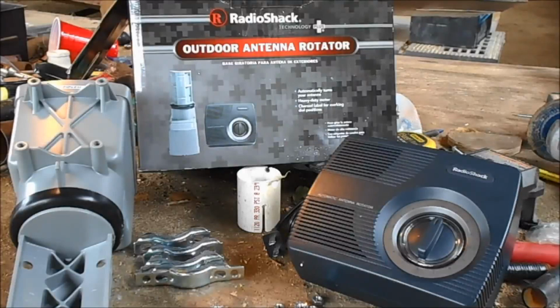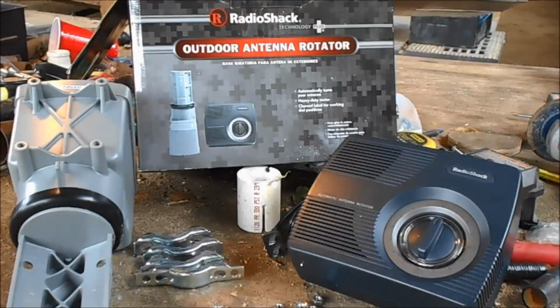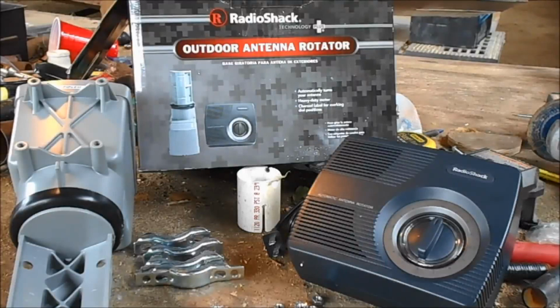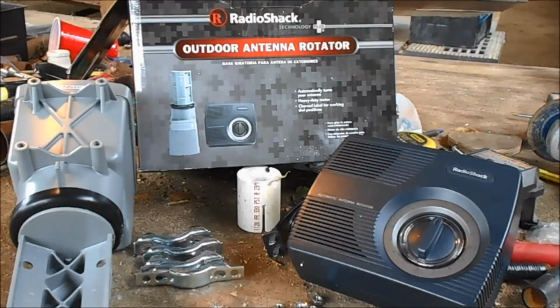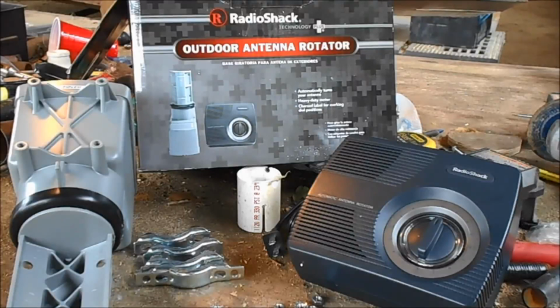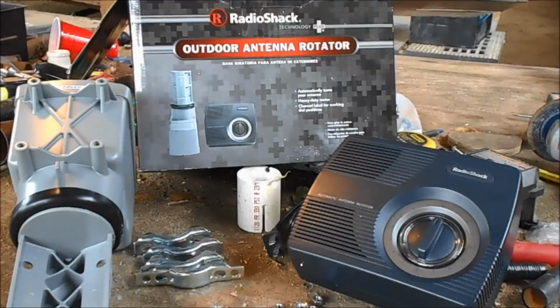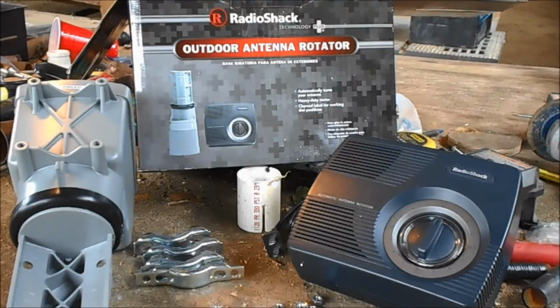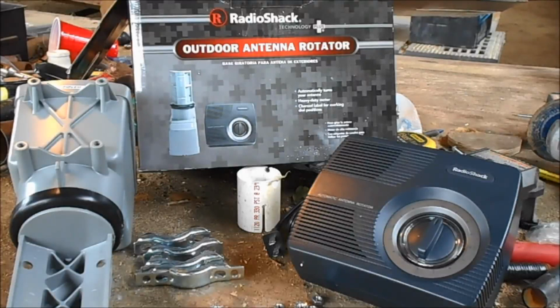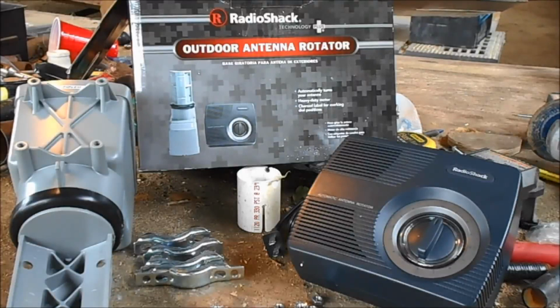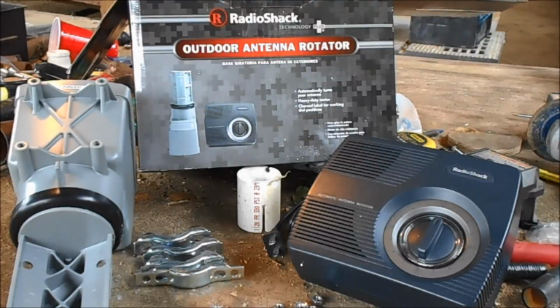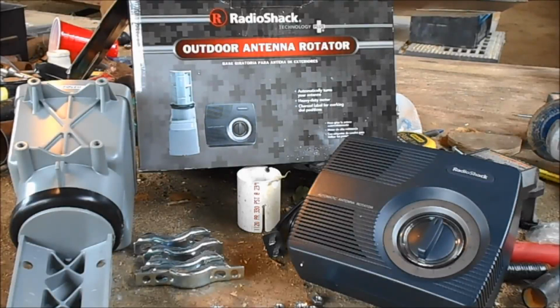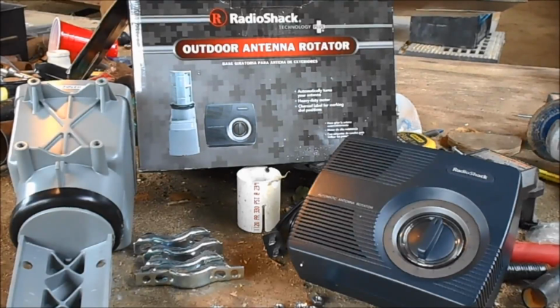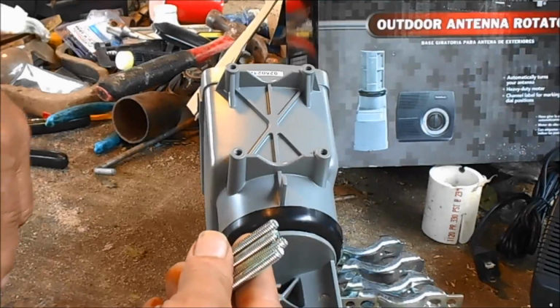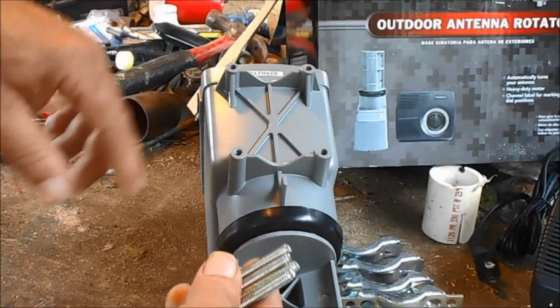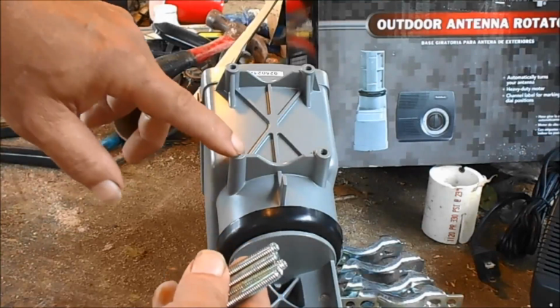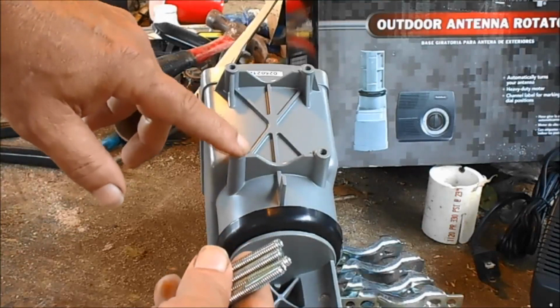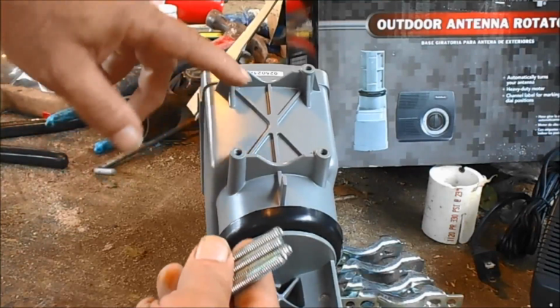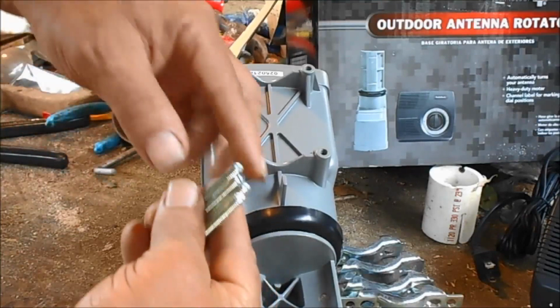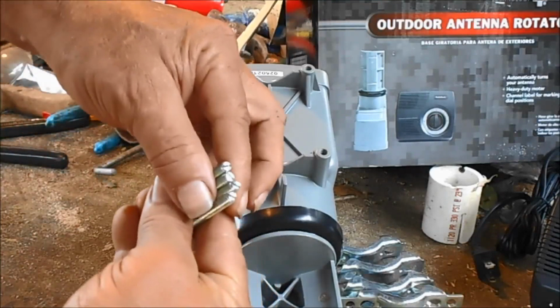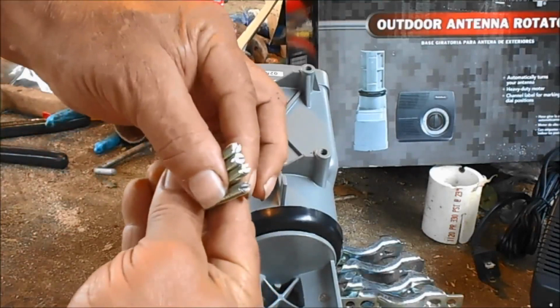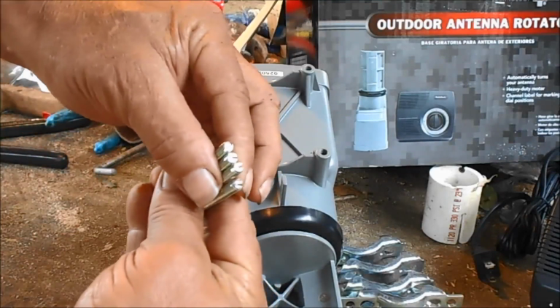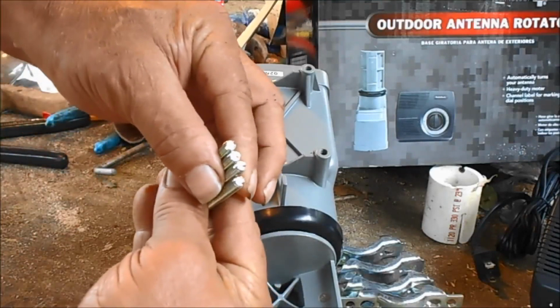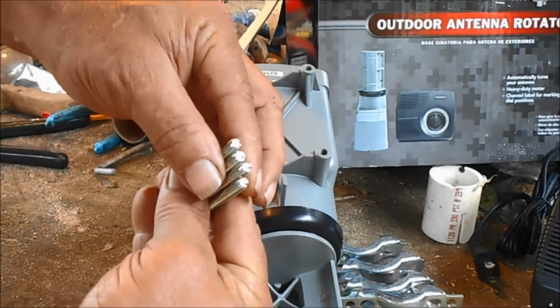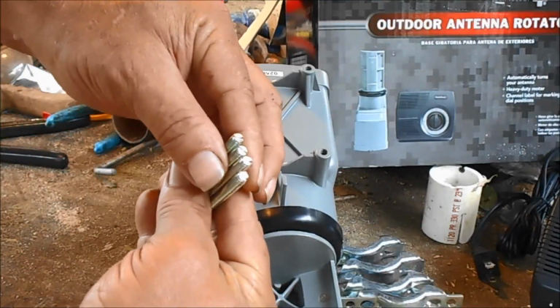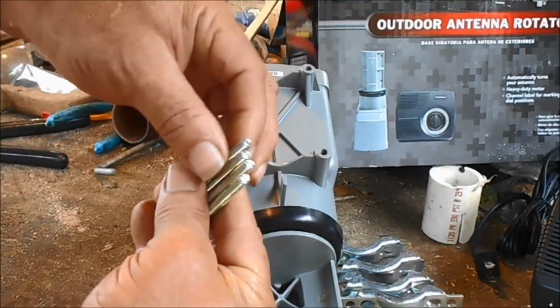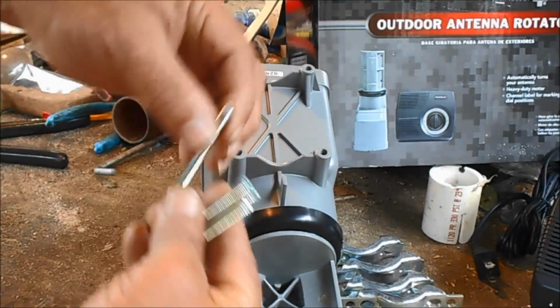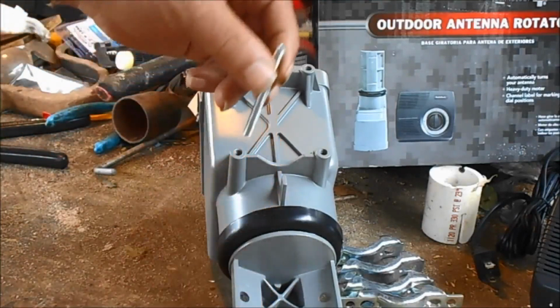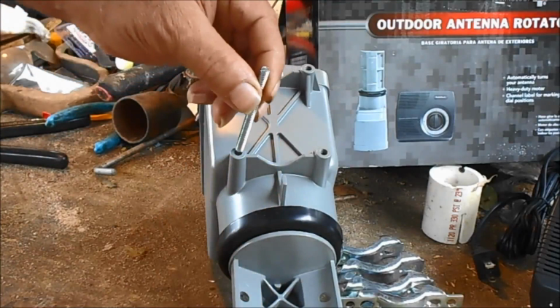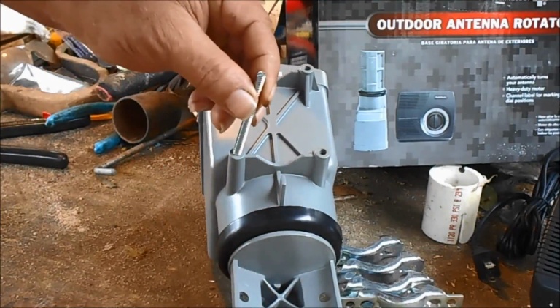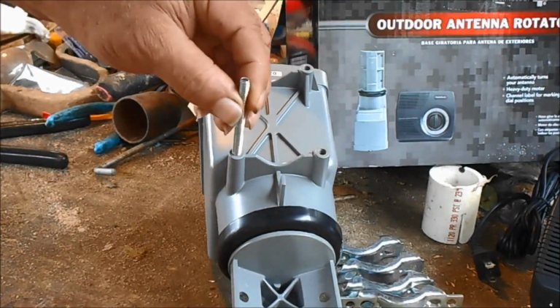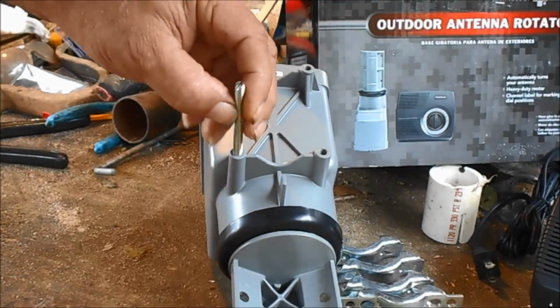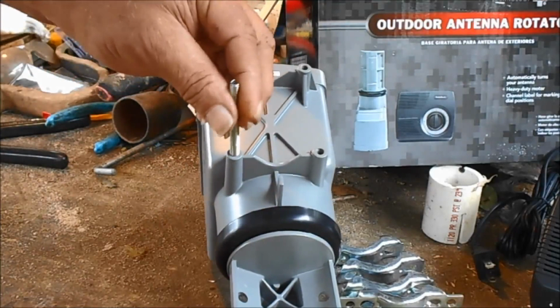Hello everybody. Here's the rotor I'm going to be working with today. Here's the studs that go in here. You see this end is slotted. So I put the slotted end out.